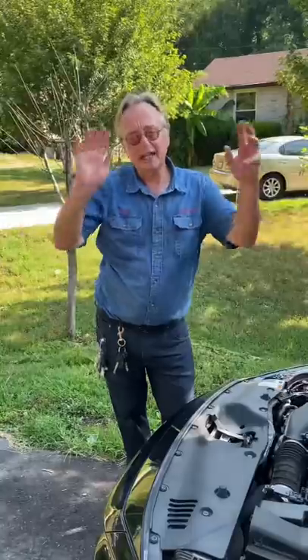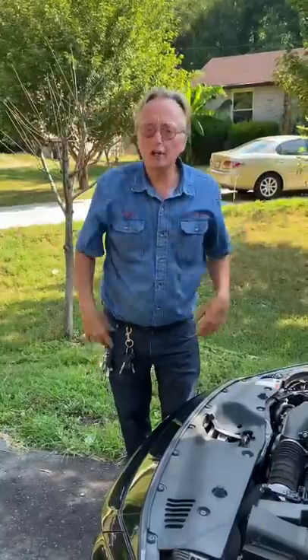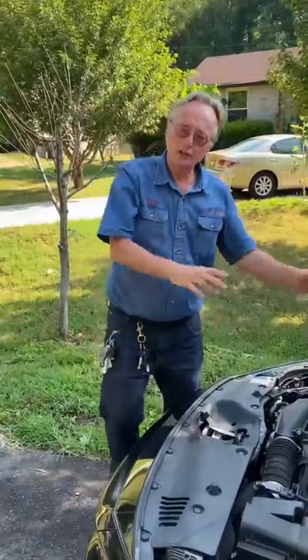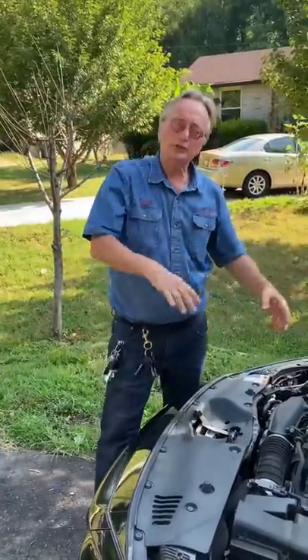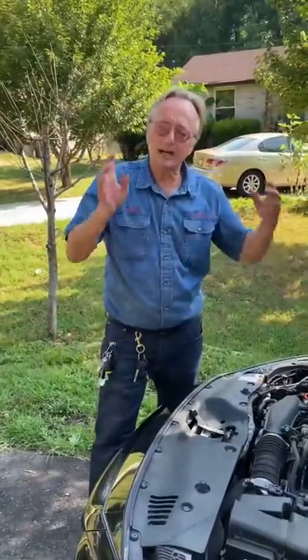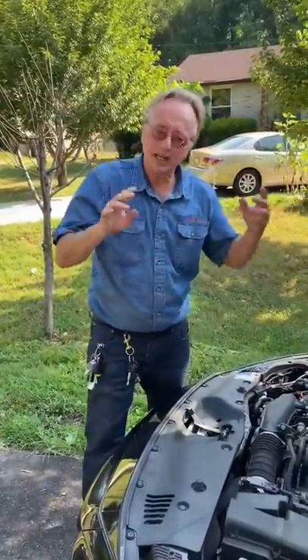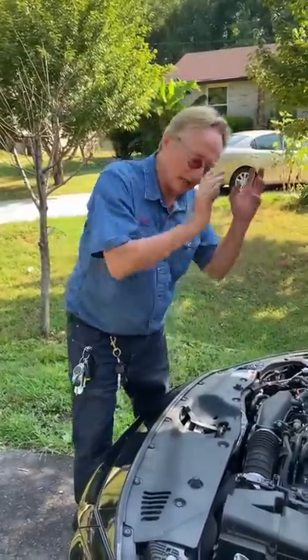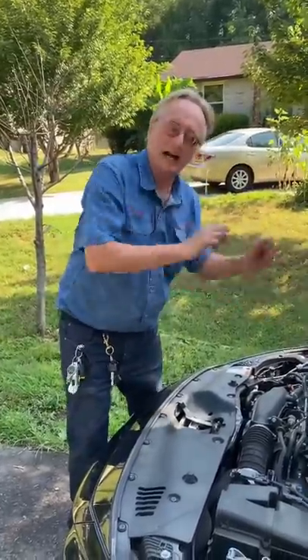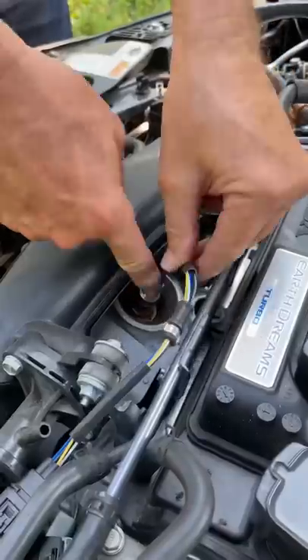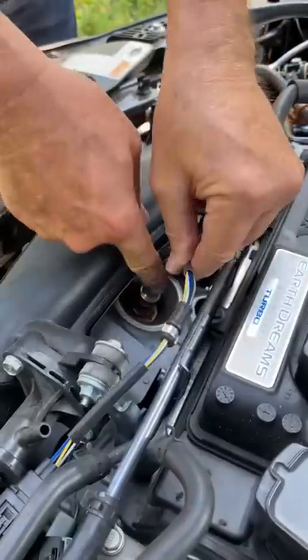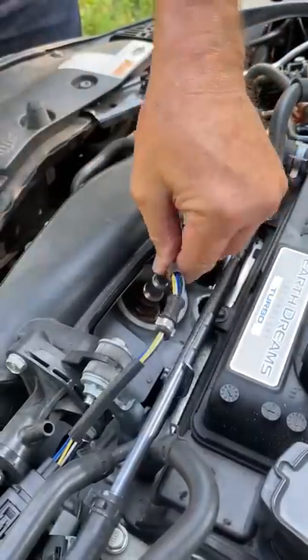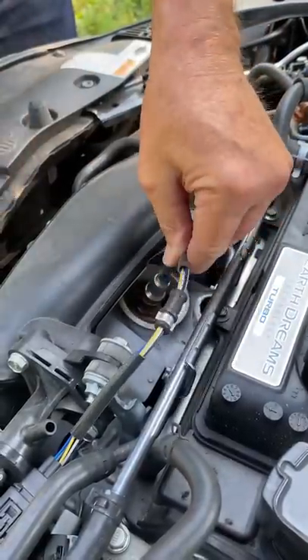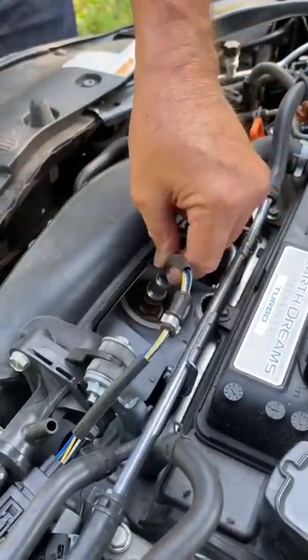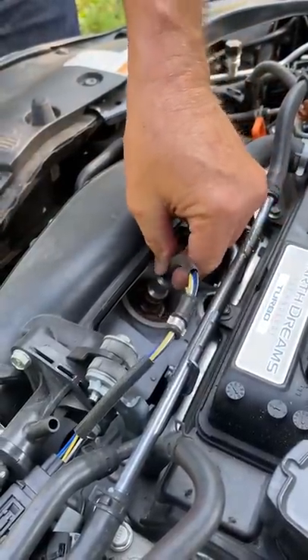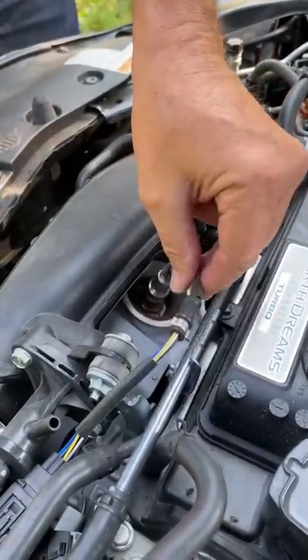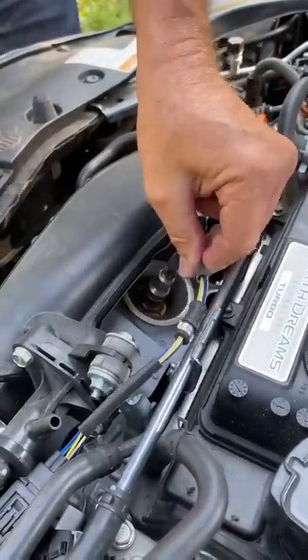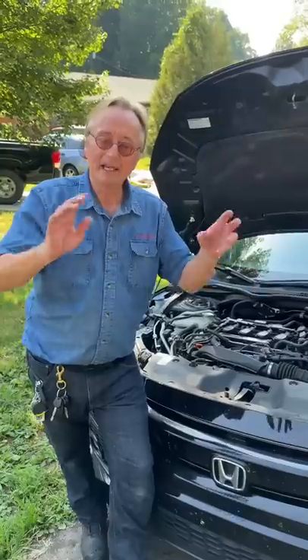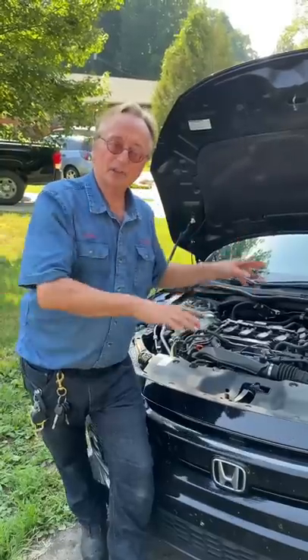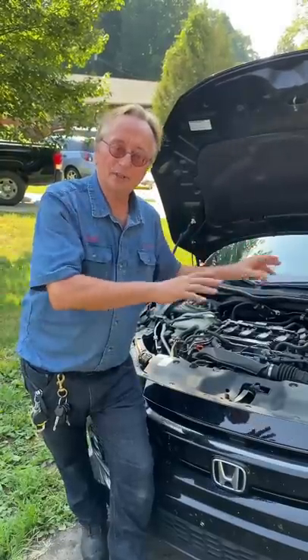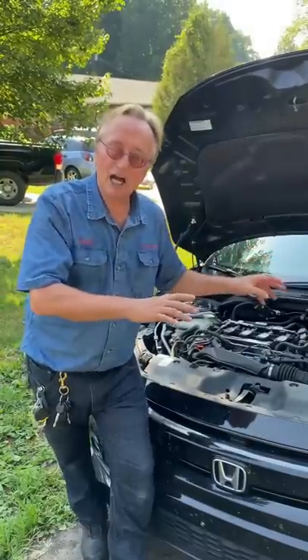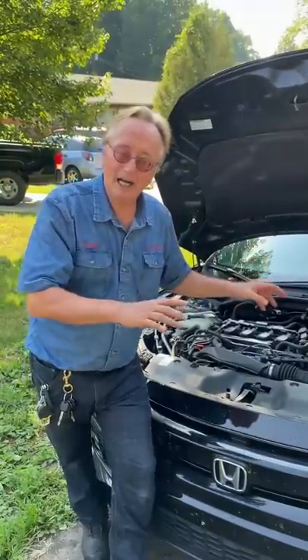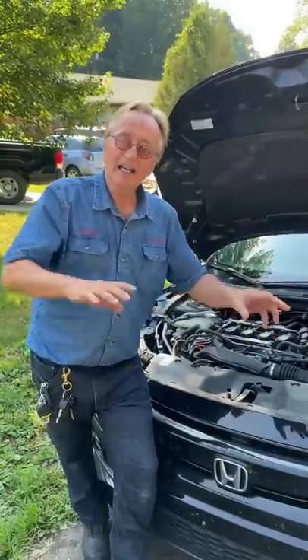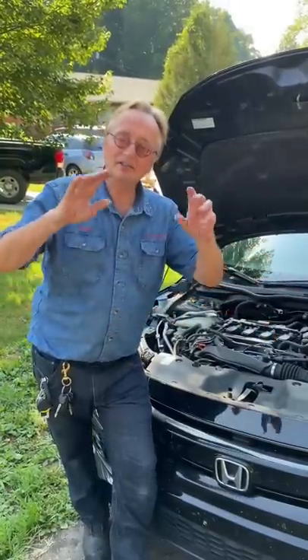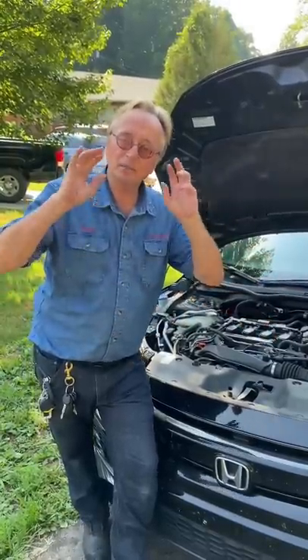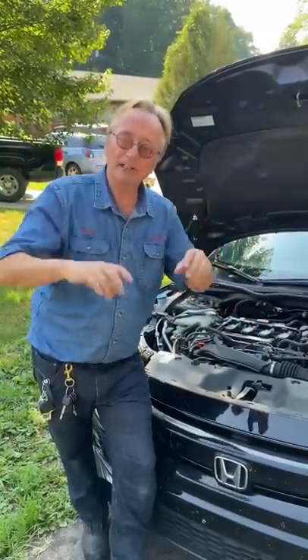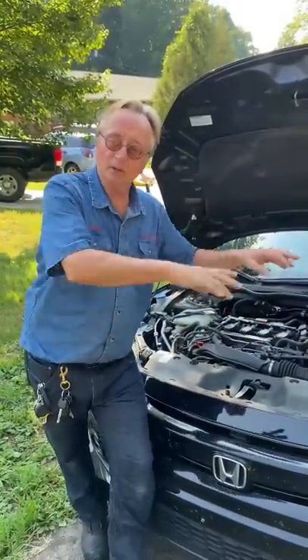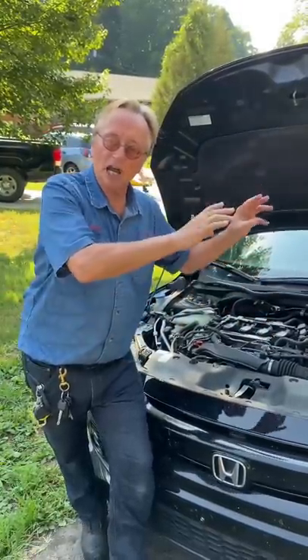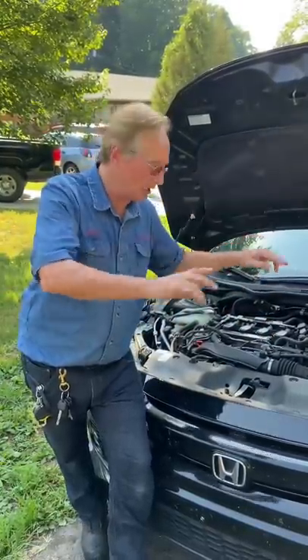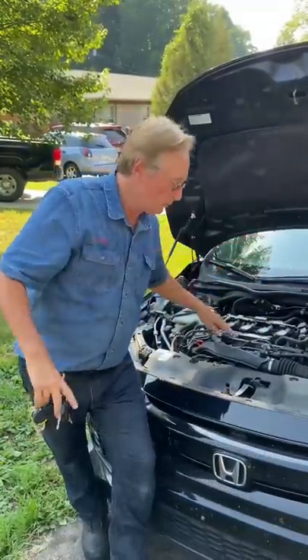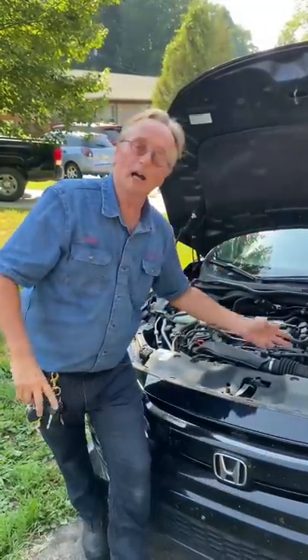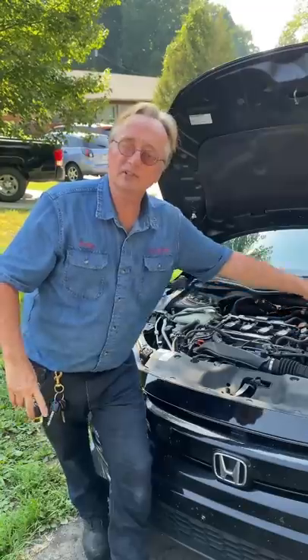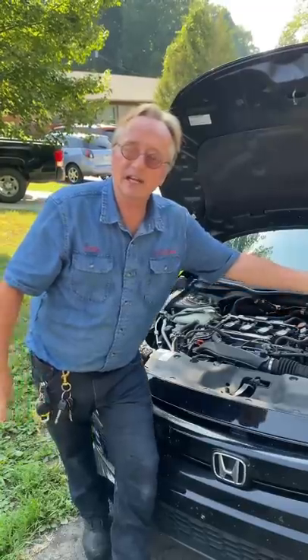Today I'm going to tell you why you shouldn't use aftermarket sensors on your car. Take this oxygen sensor for example — it's a very complex part. It has to mesh perfectly not only with the computer software, but with the wiring system of the car.